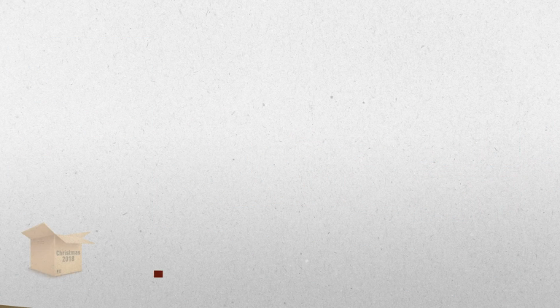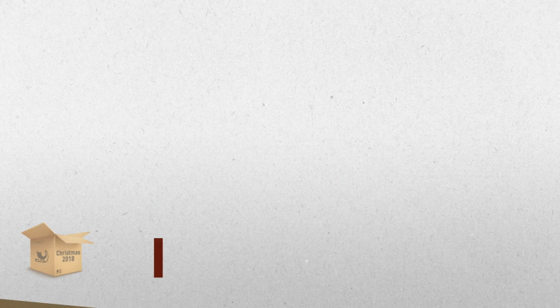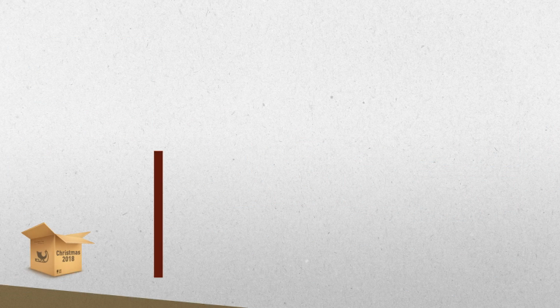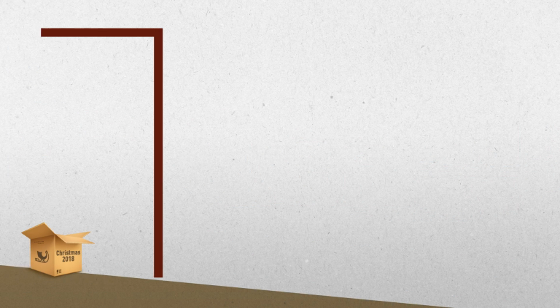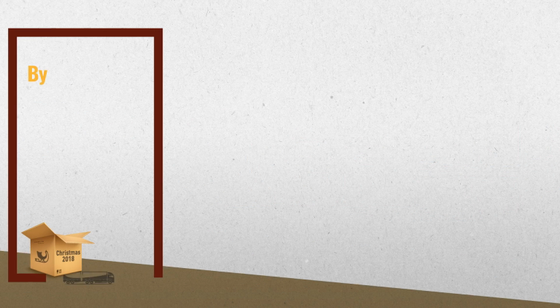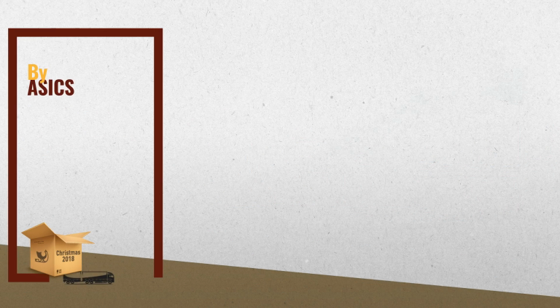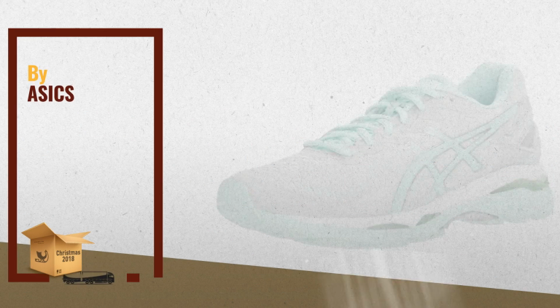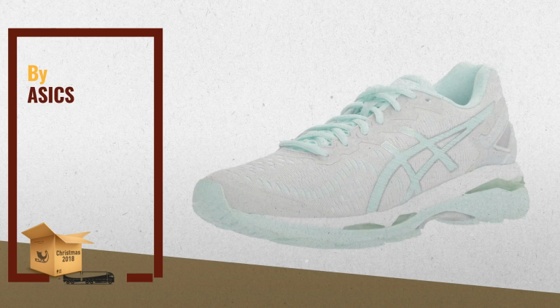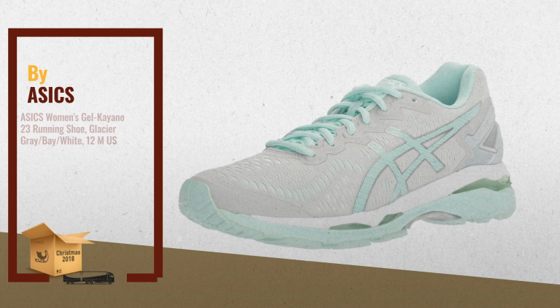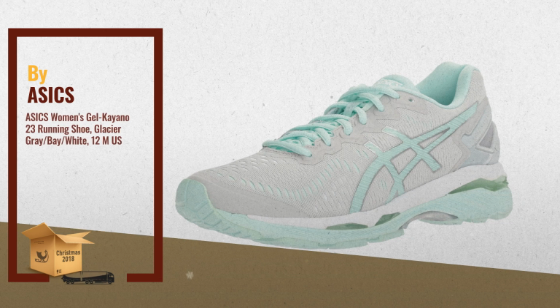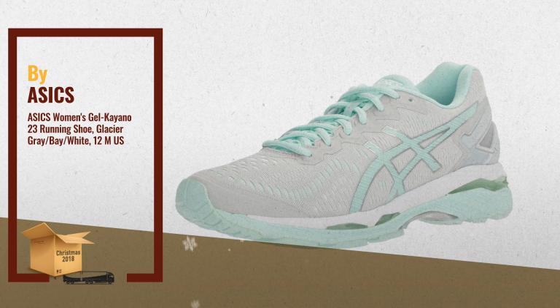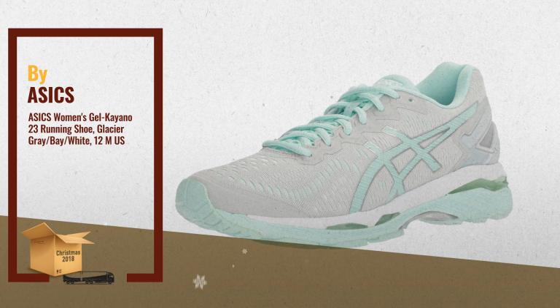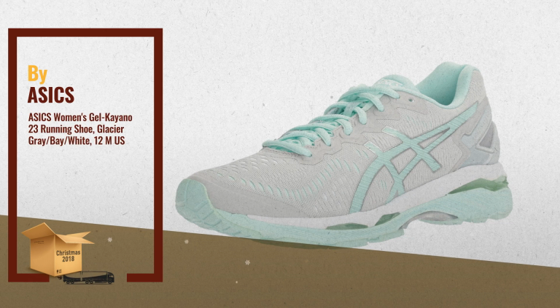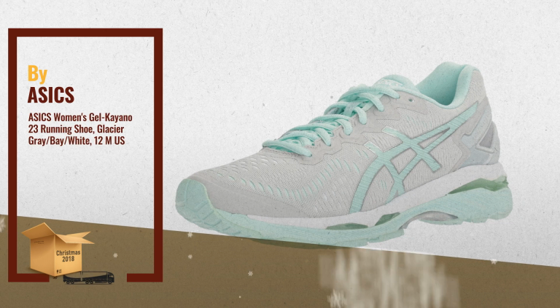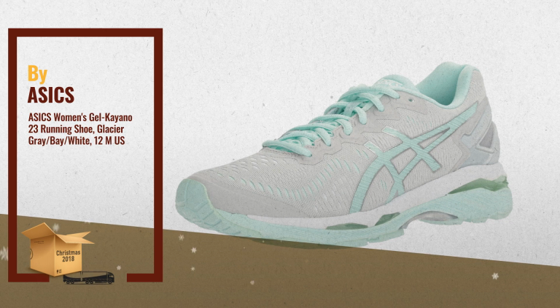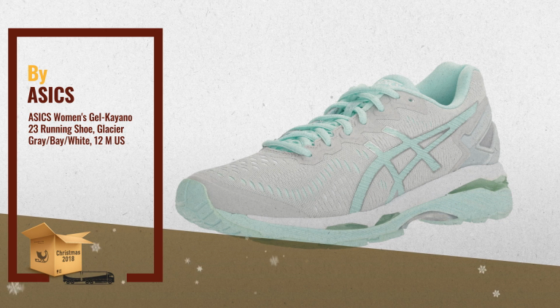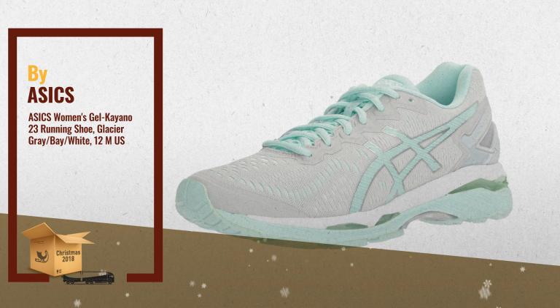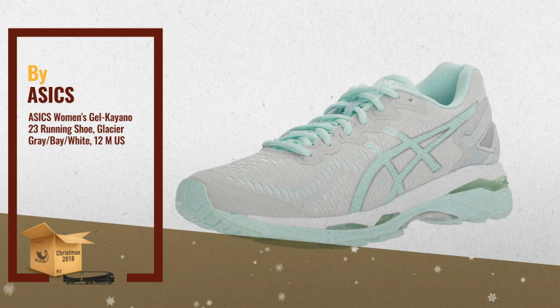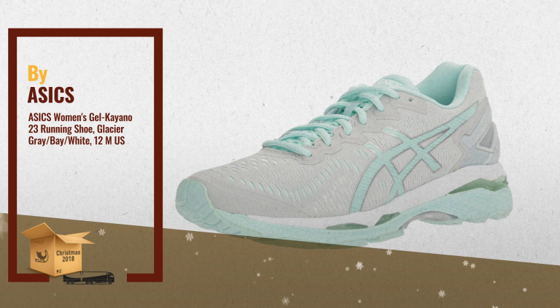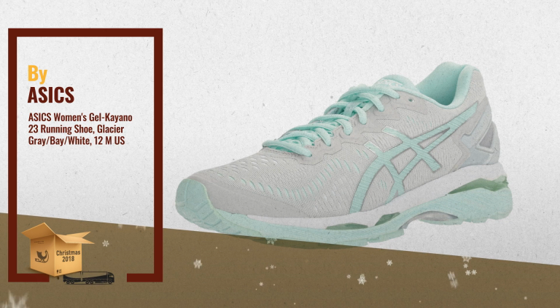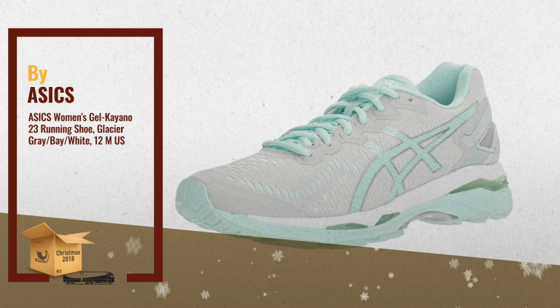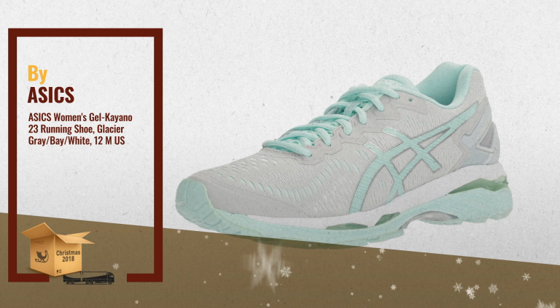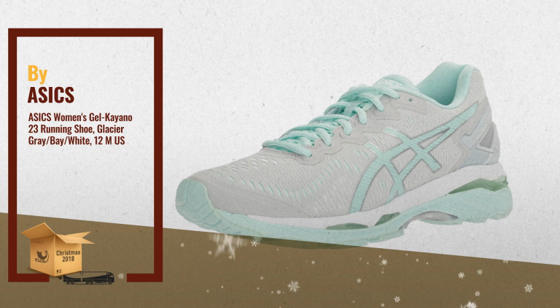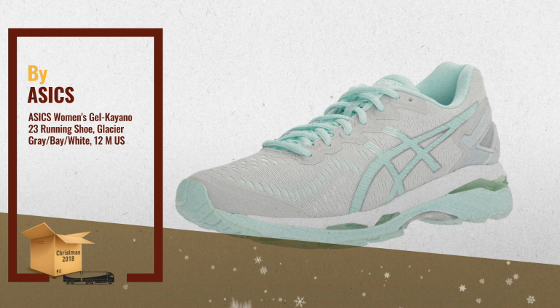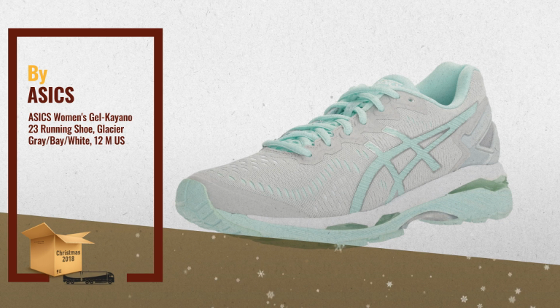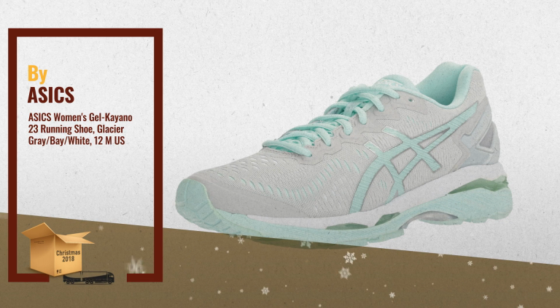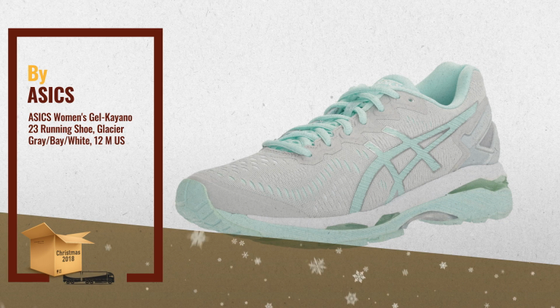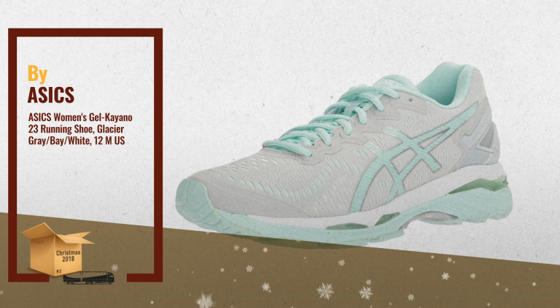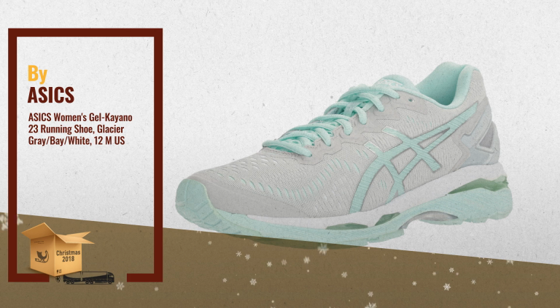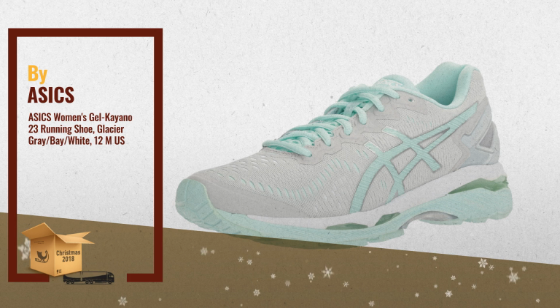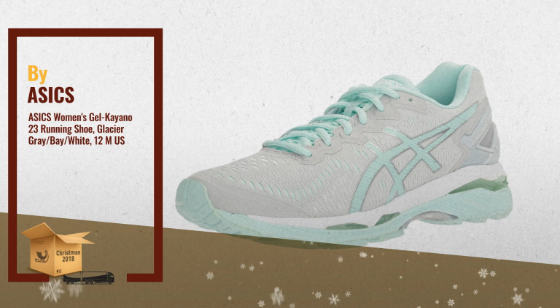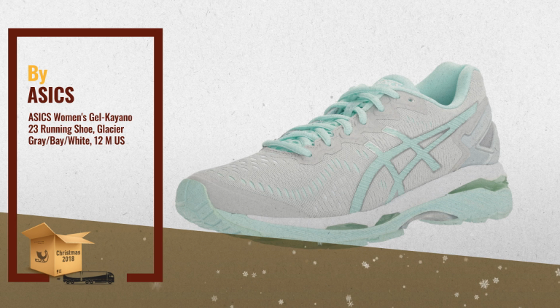Number 3: the Gel Kayano 23 shoe. It features our revolutionary Flight Foam technology for the optimal balance of lightweight cushioning comfort for a luxurious ride.